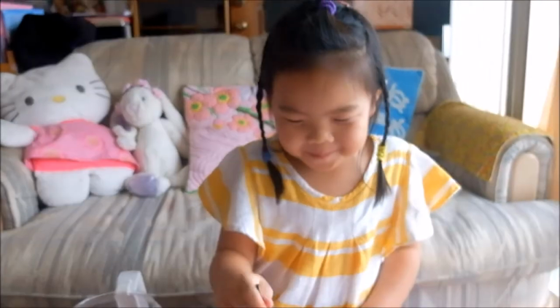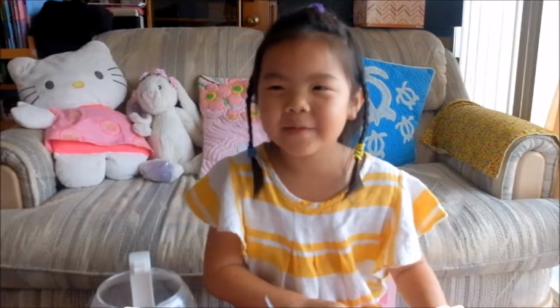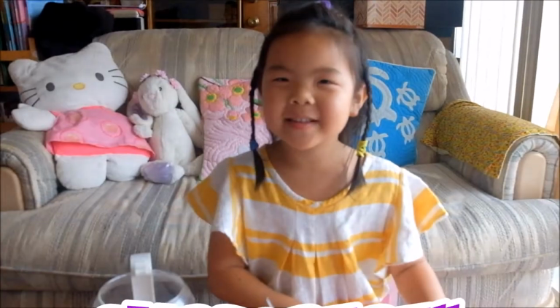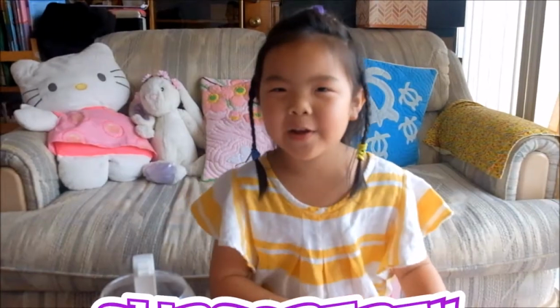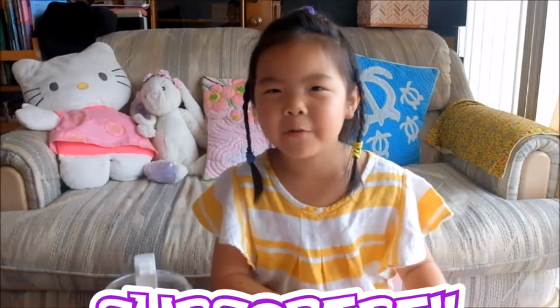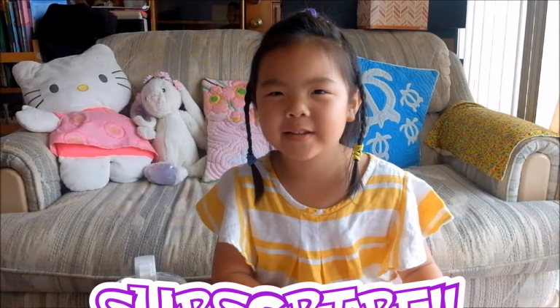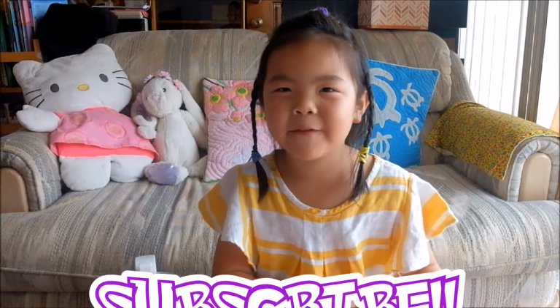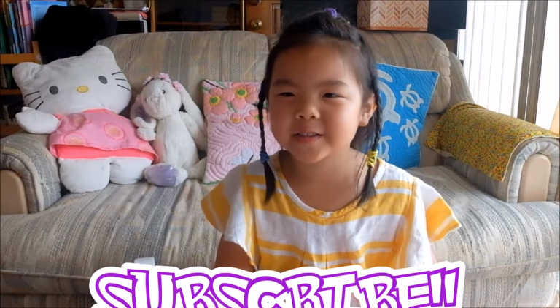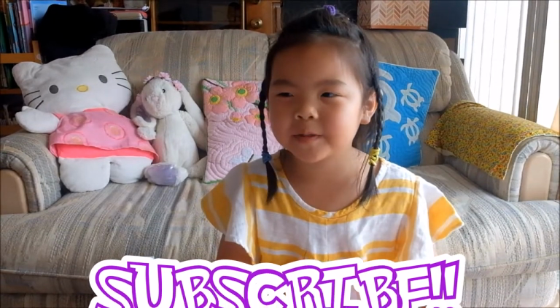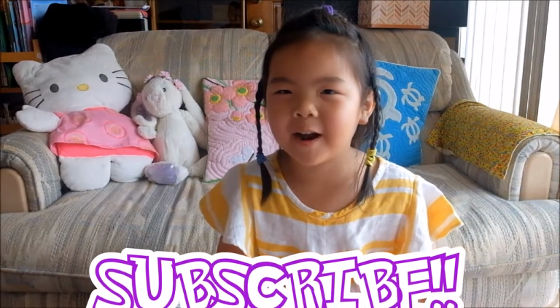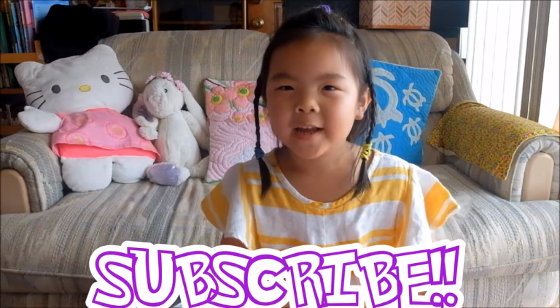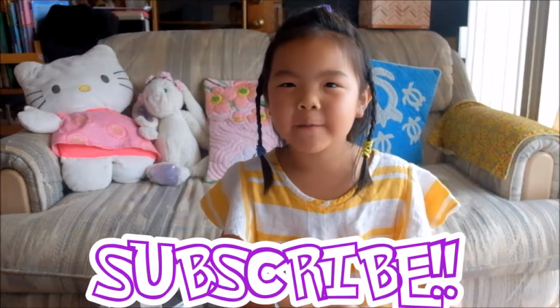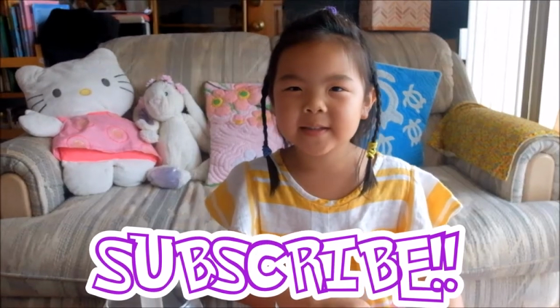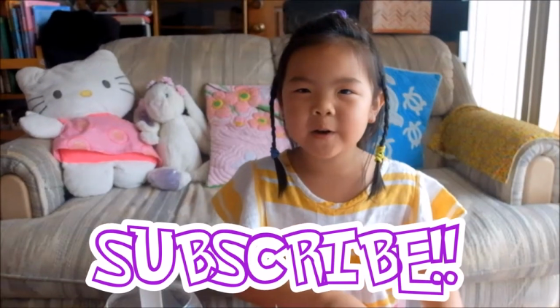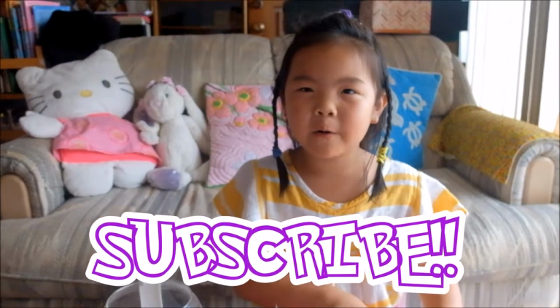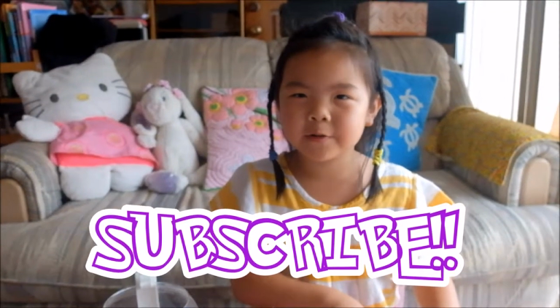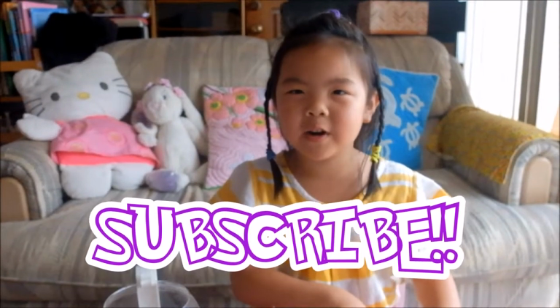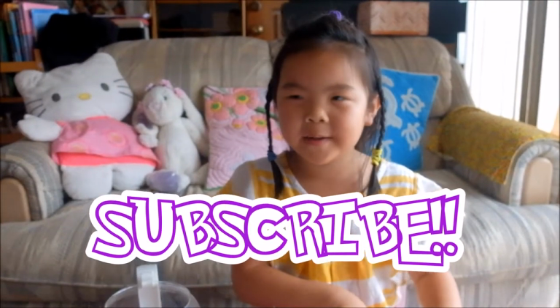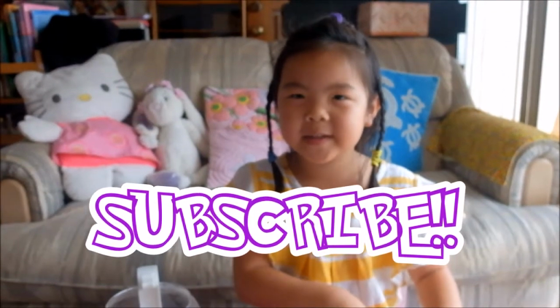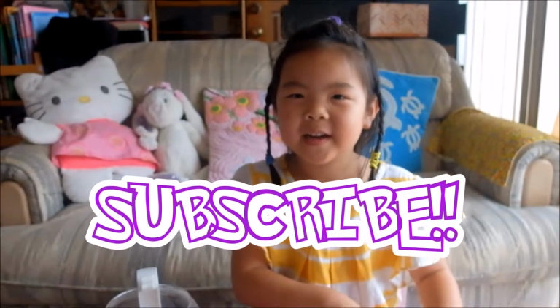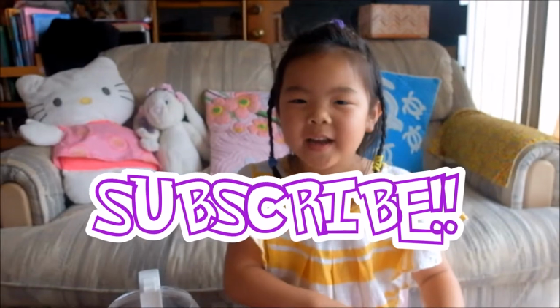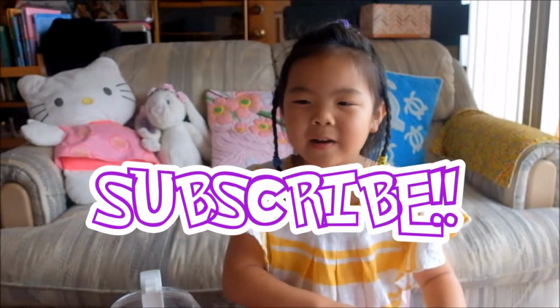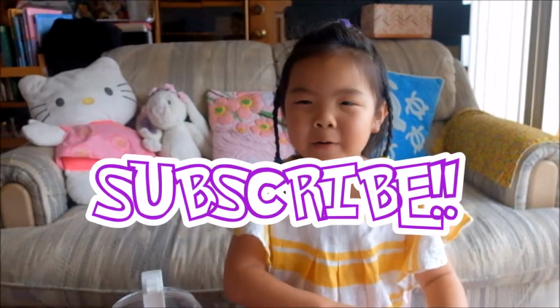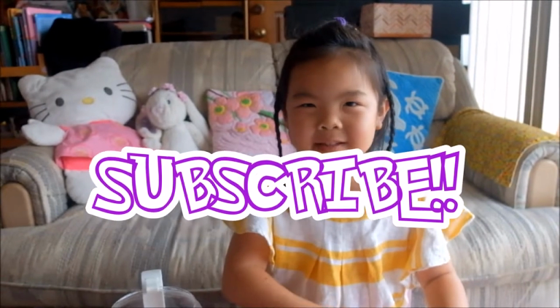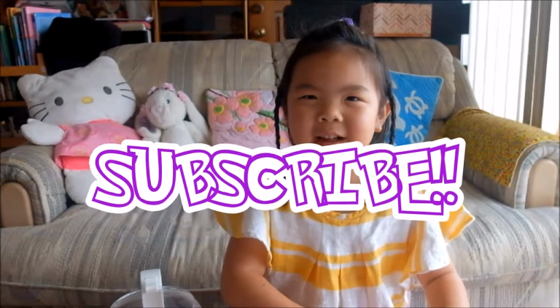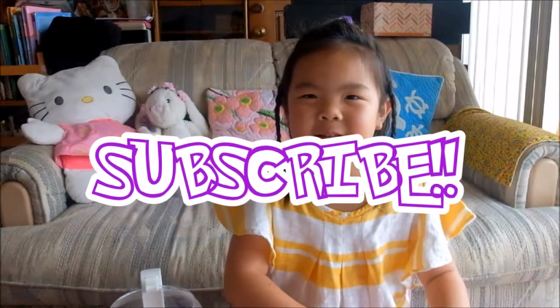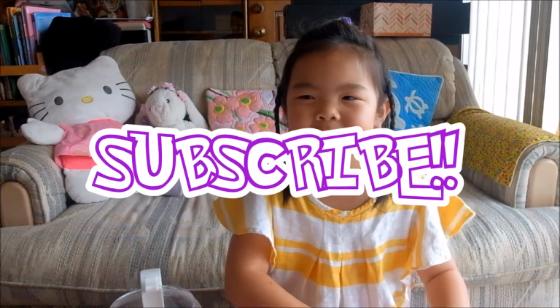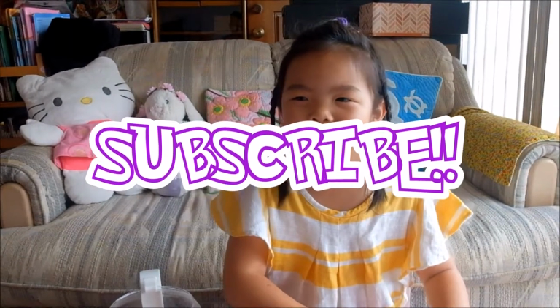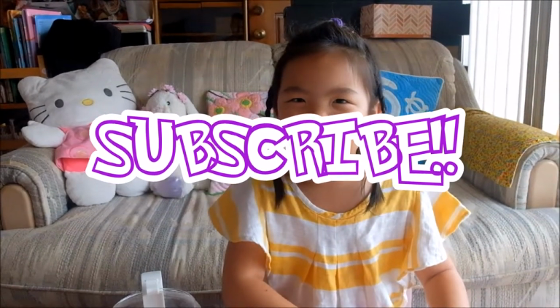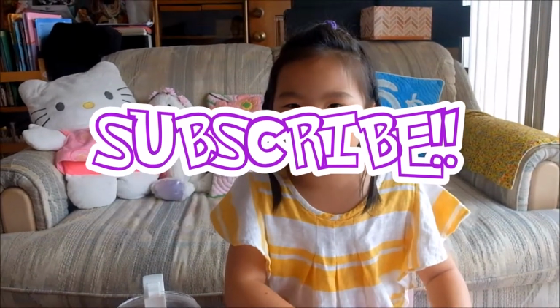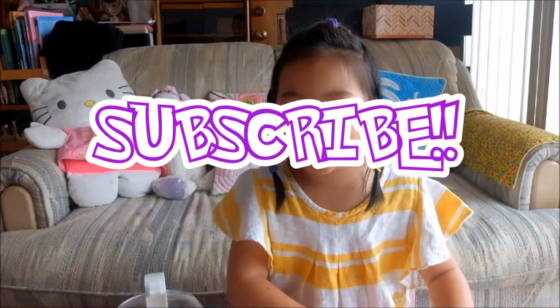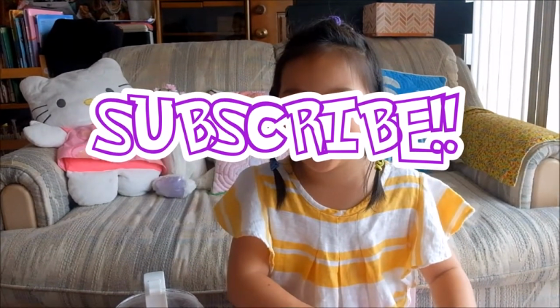If you liked this video, don't forget to give it a subscribe. If you liked this video, also press the like button. And goodbye!